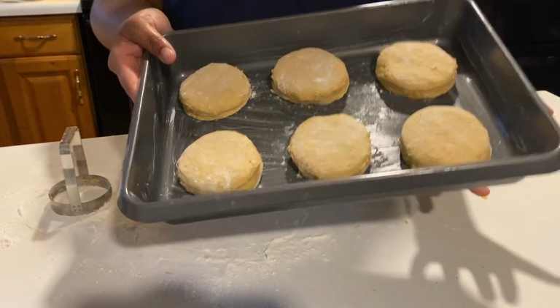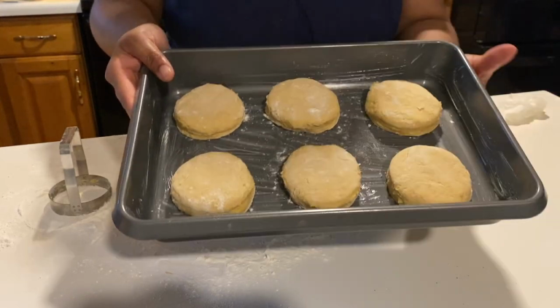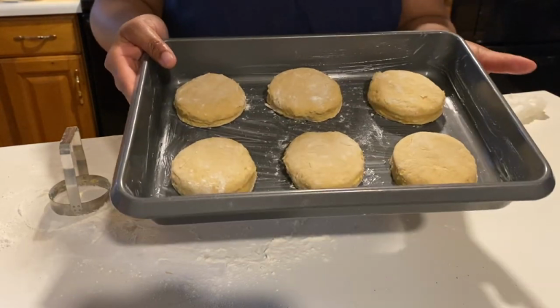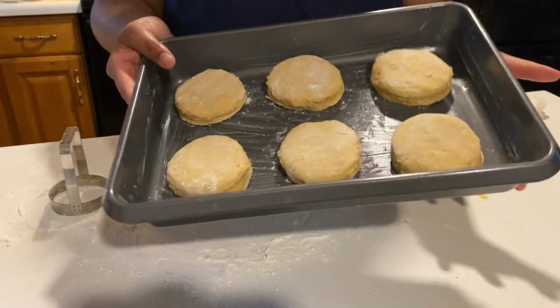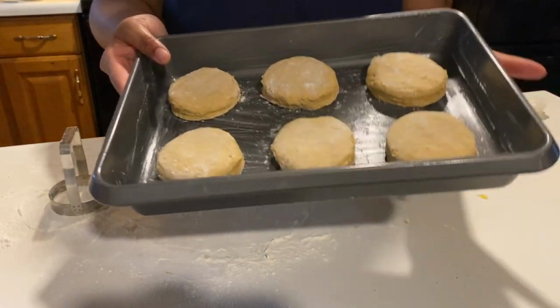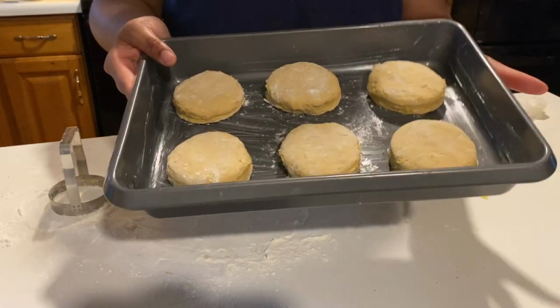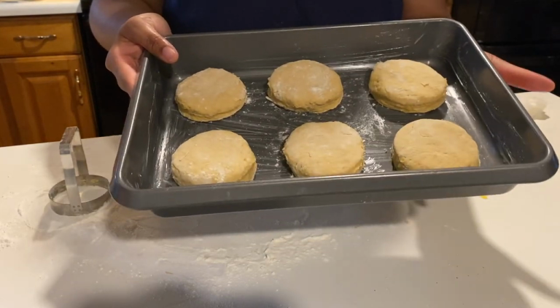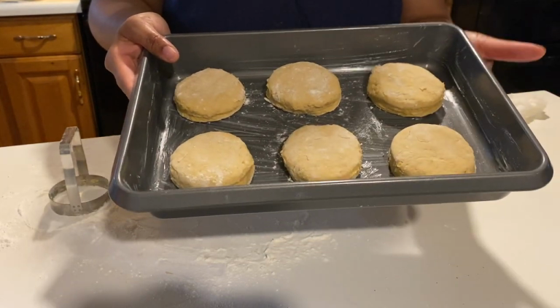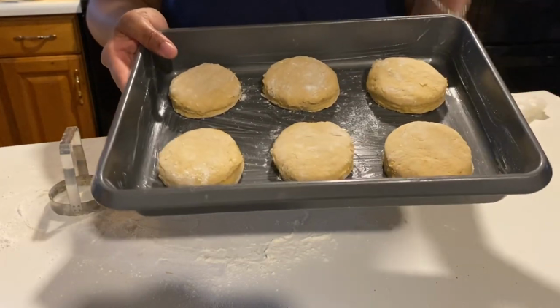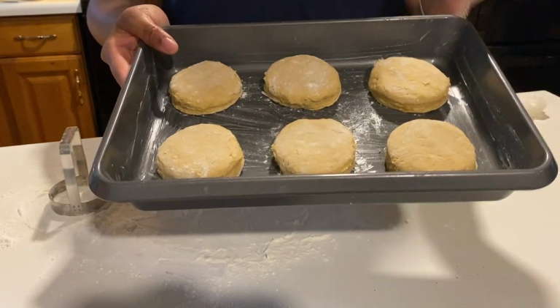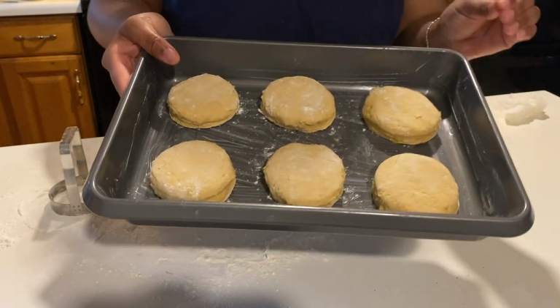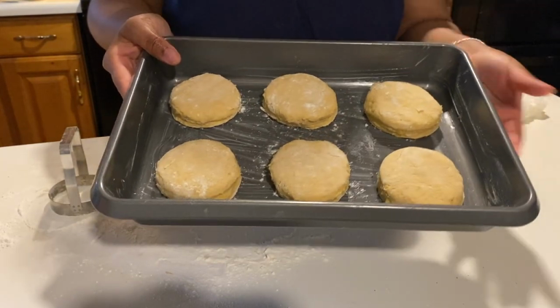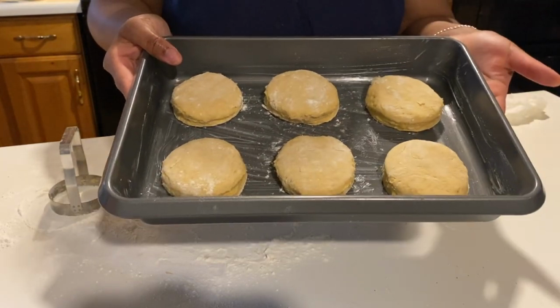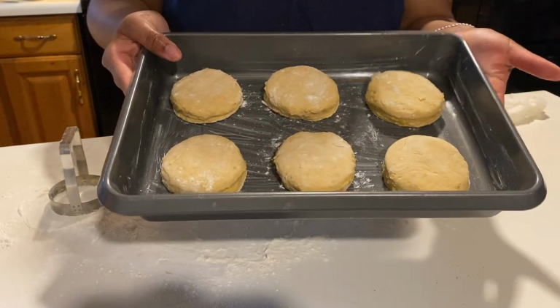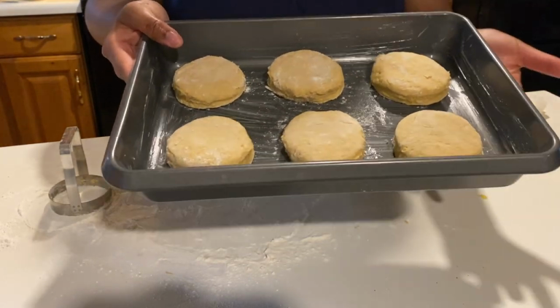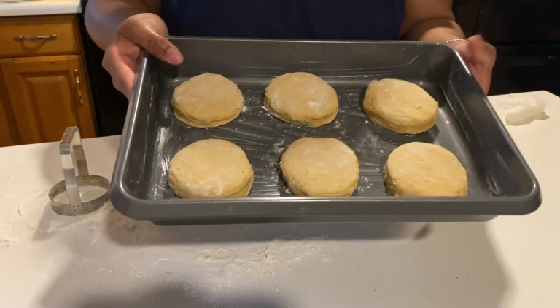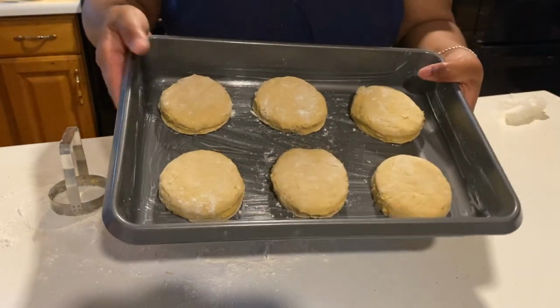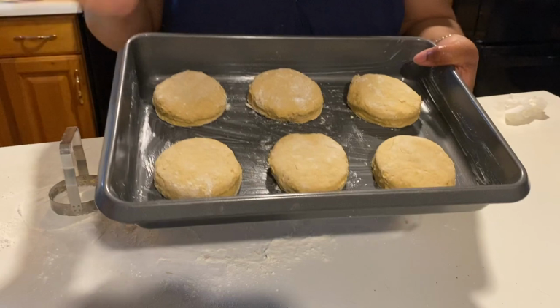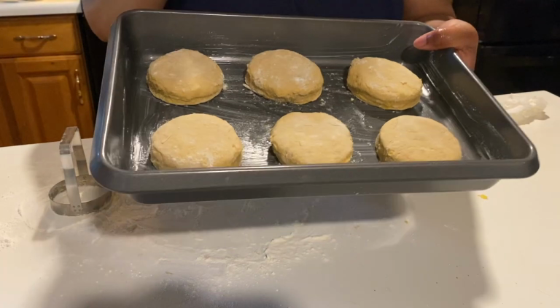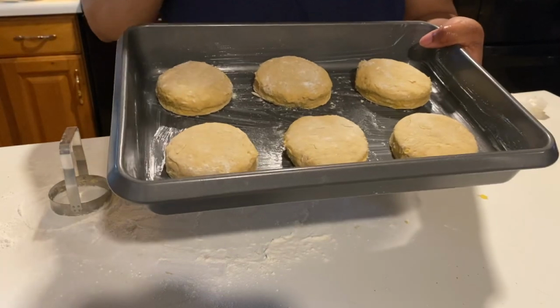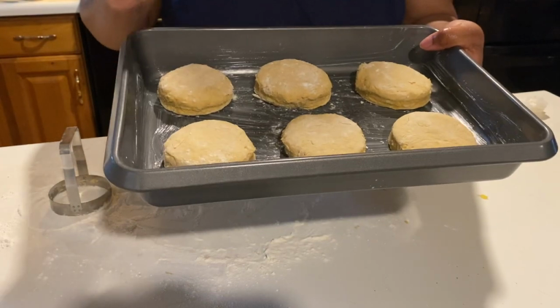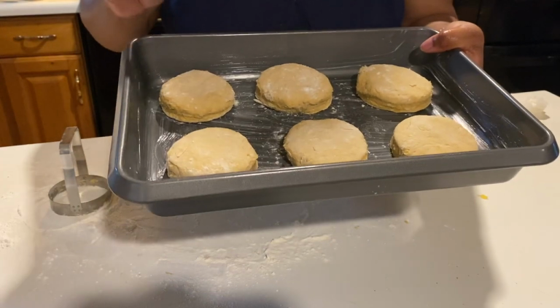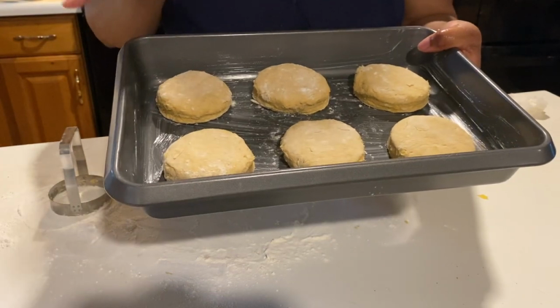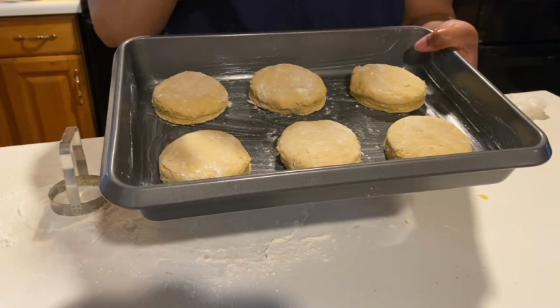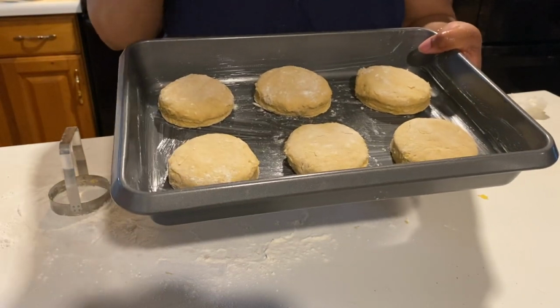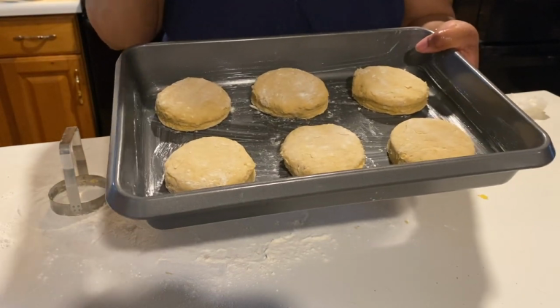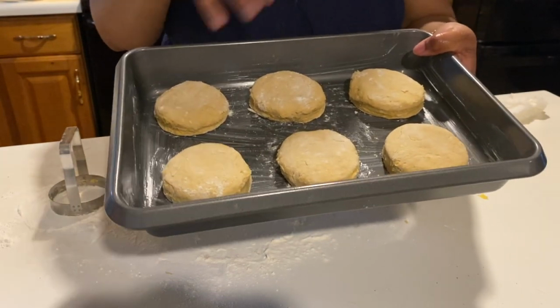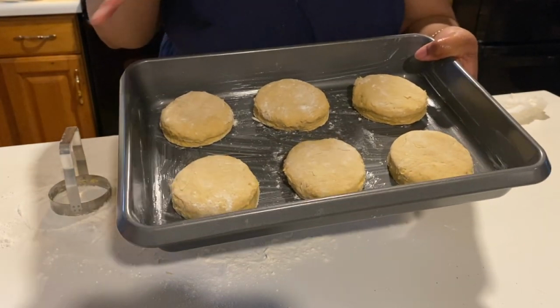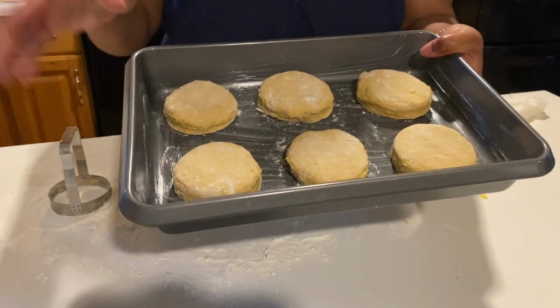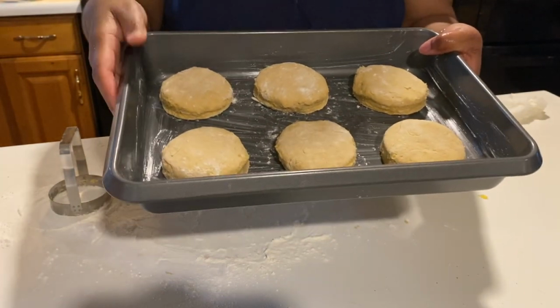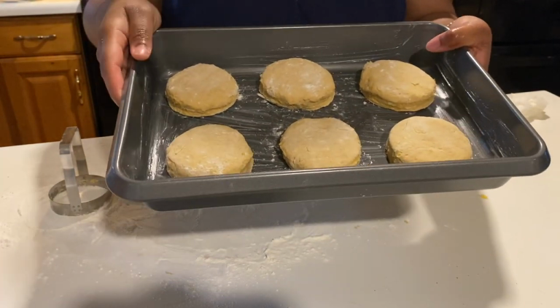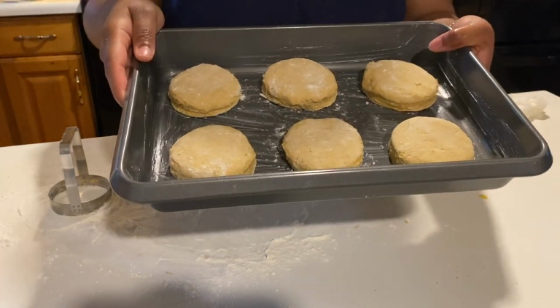The biscuits are in a pan that I've buttered all around, and I'm popping them in the oven for 10 to 12 minutes.